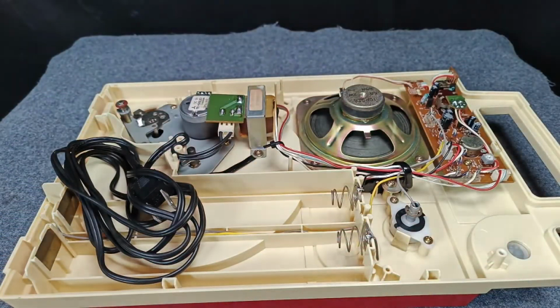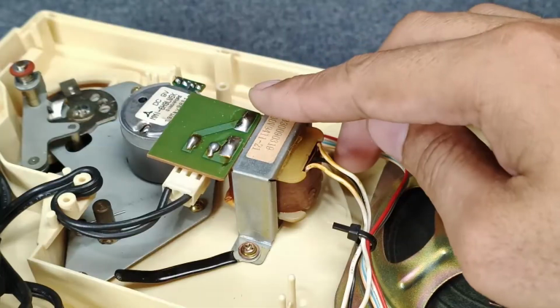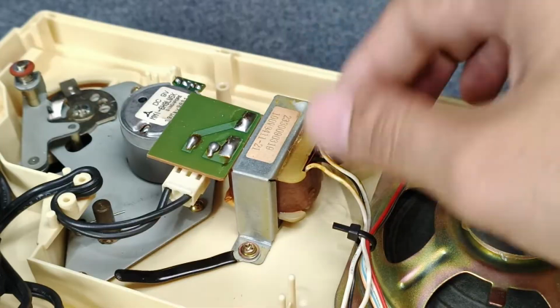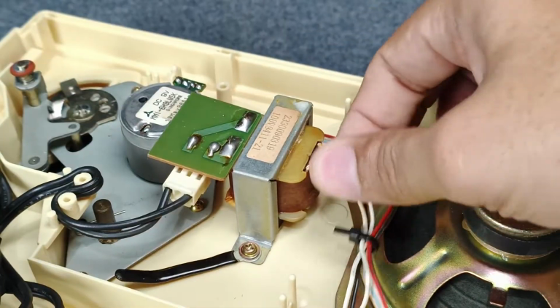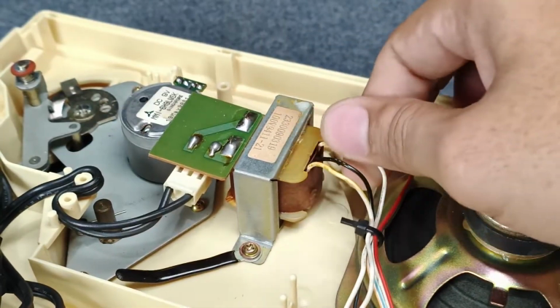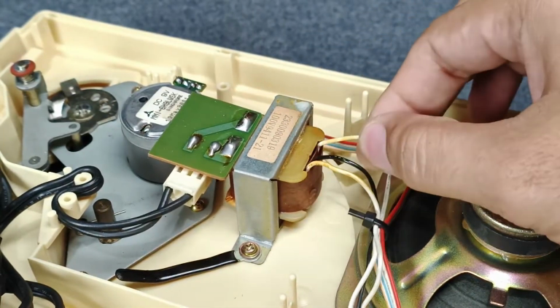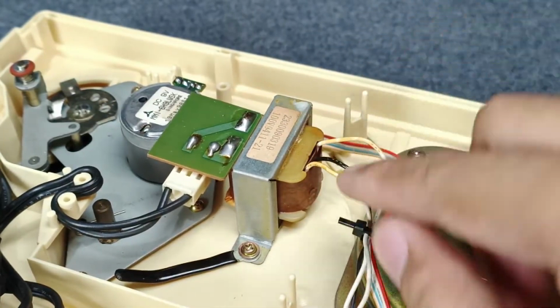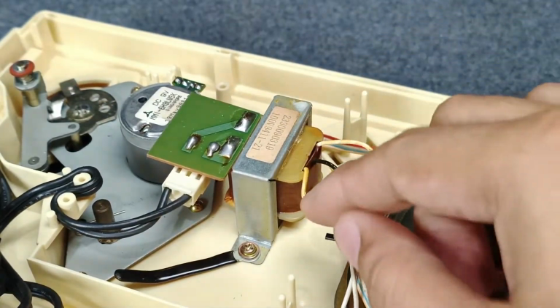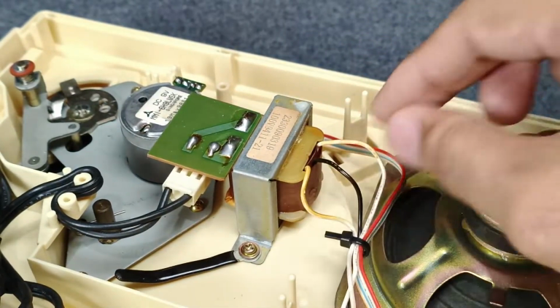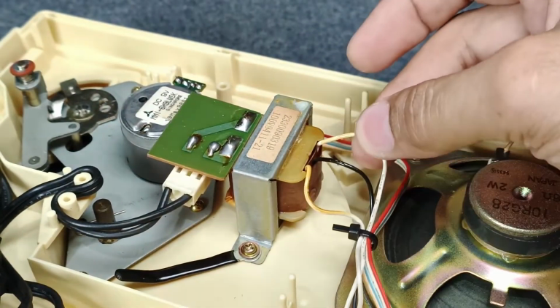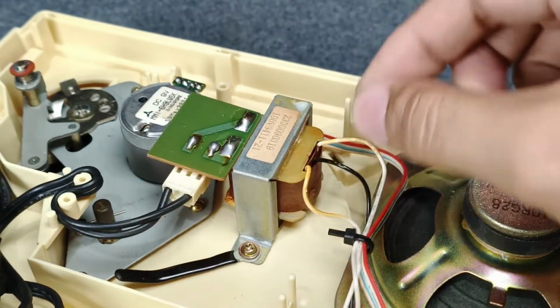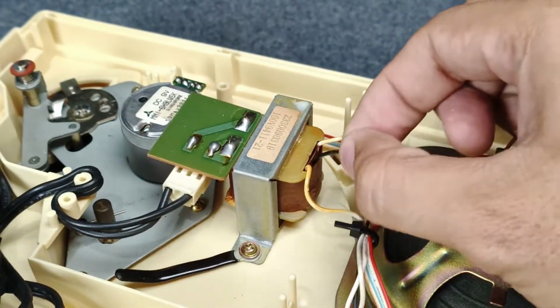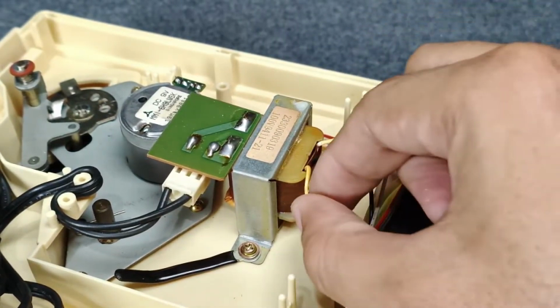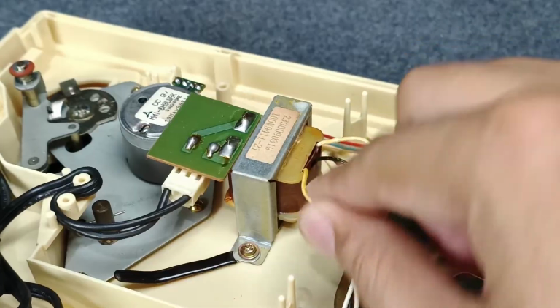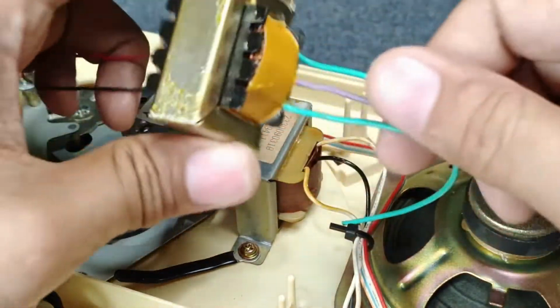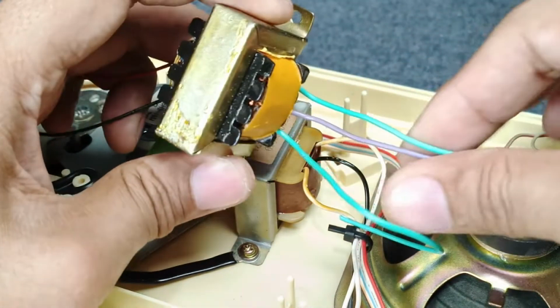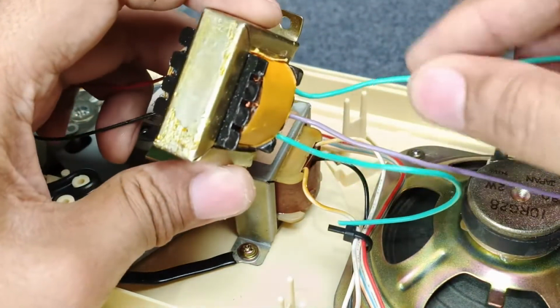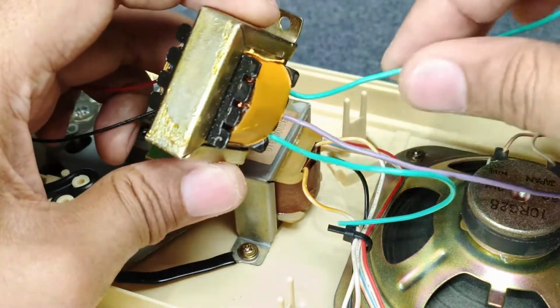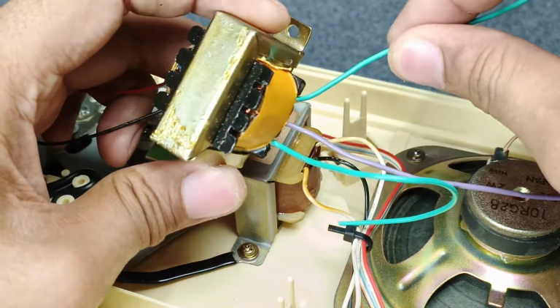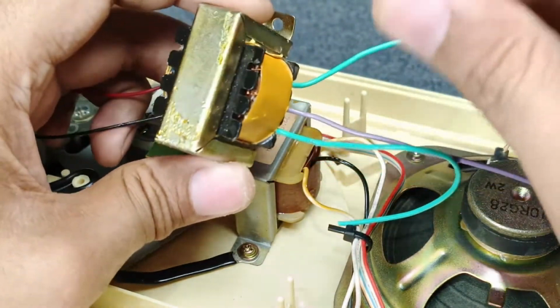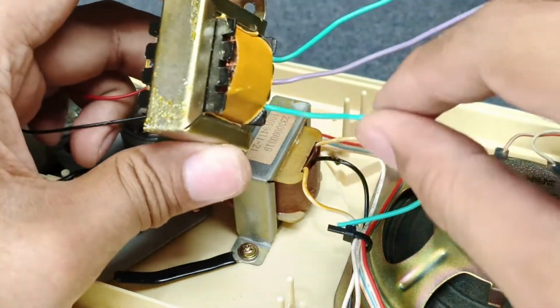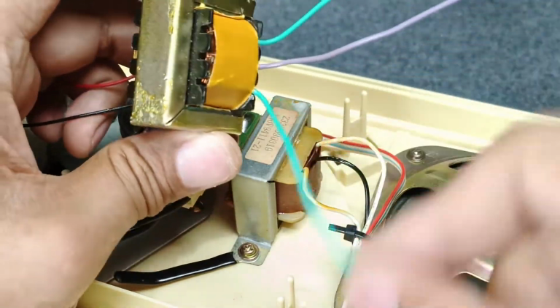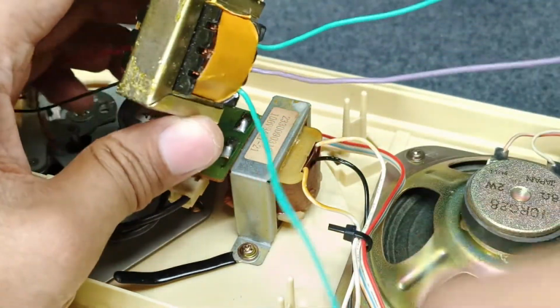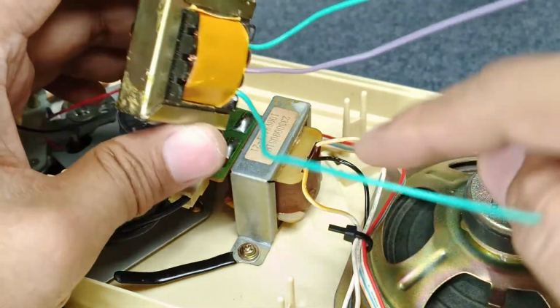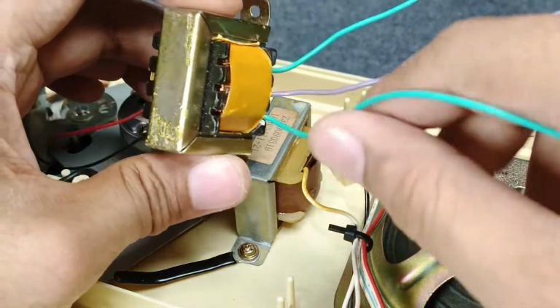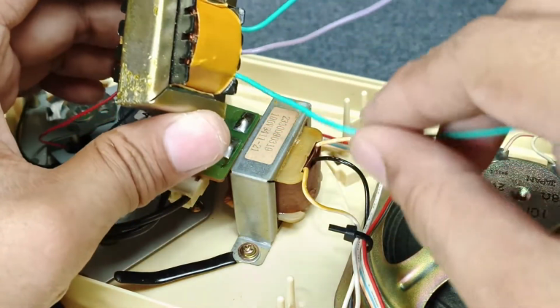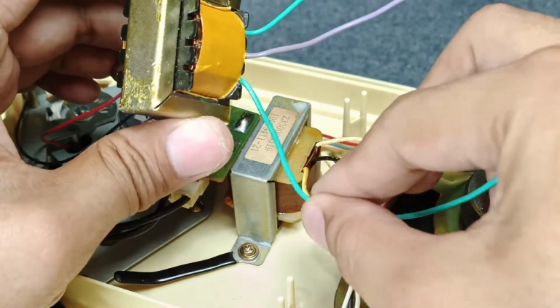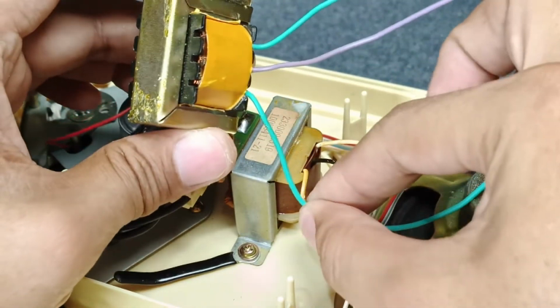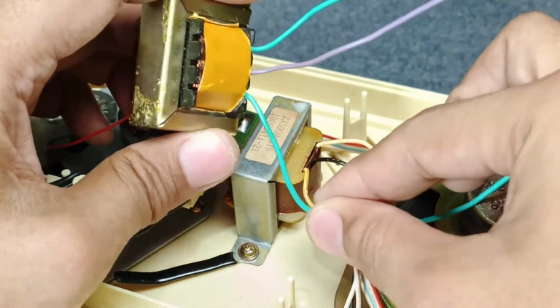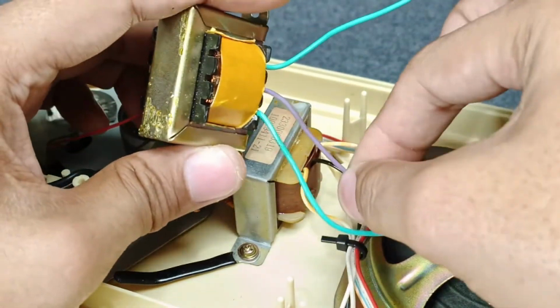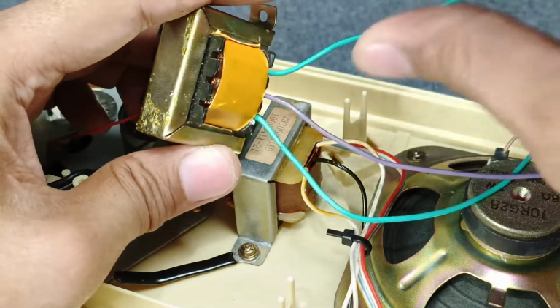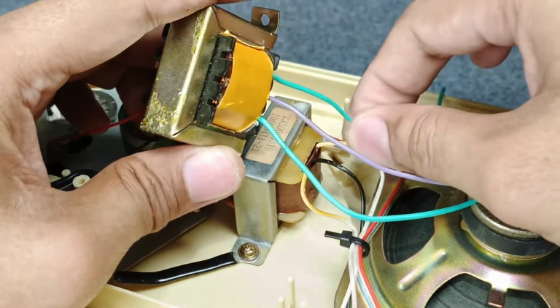This is the original transformer of a GP3, and as you can see, this is 9-0-9. My transformer is green, violet, green — and this is the same: 9-0-9.